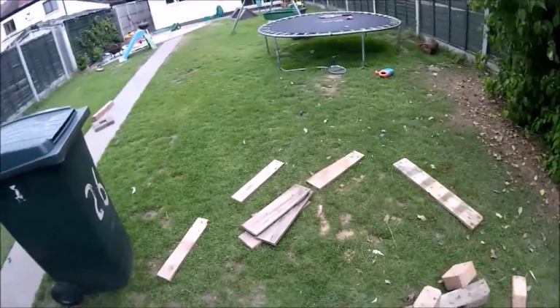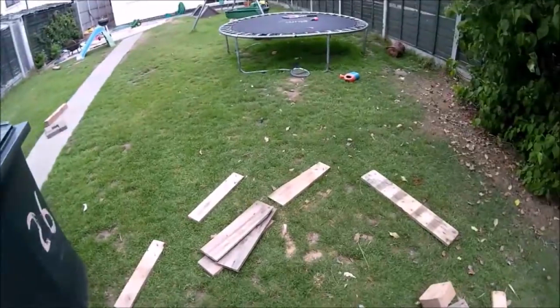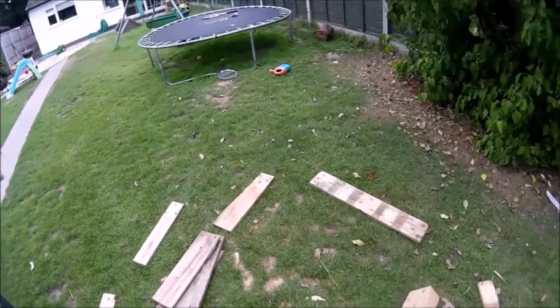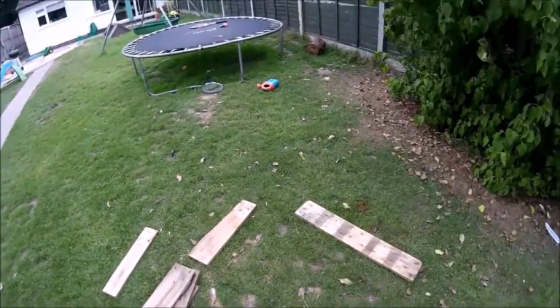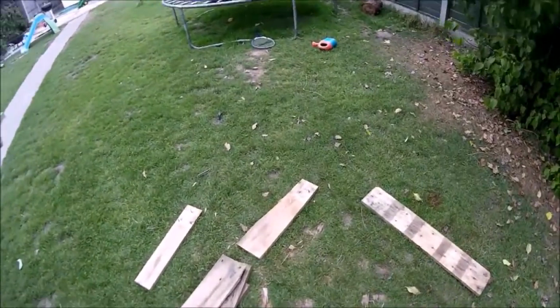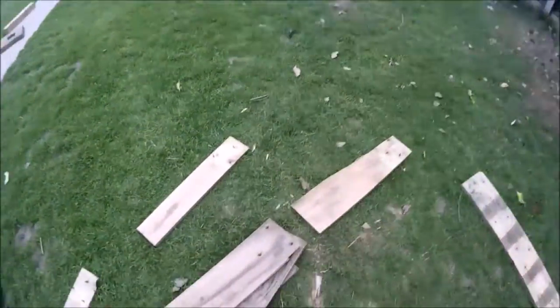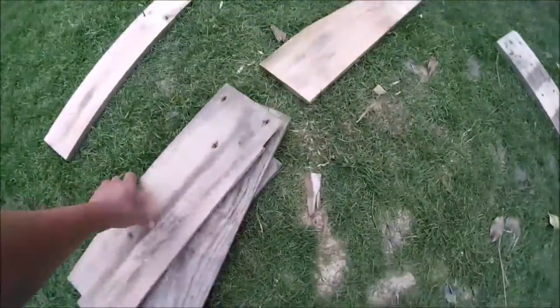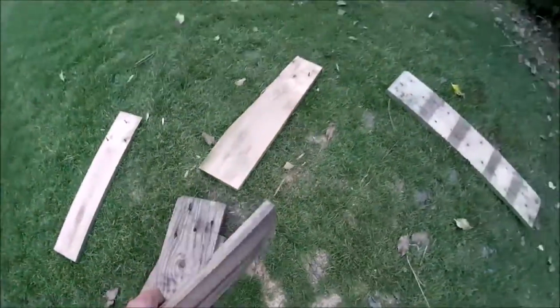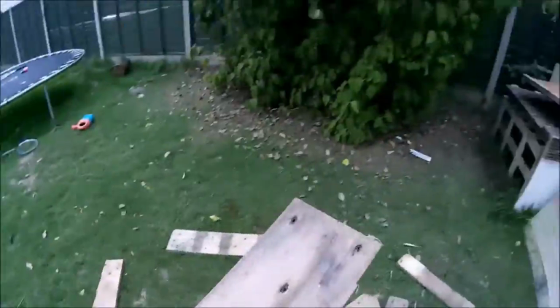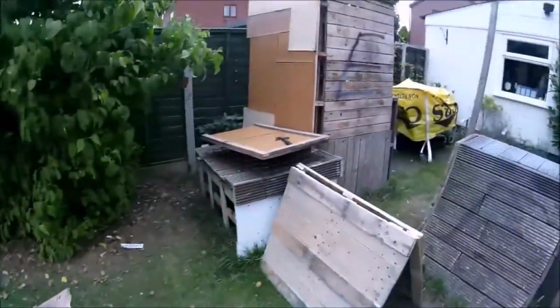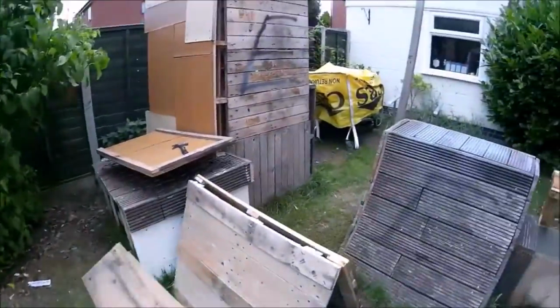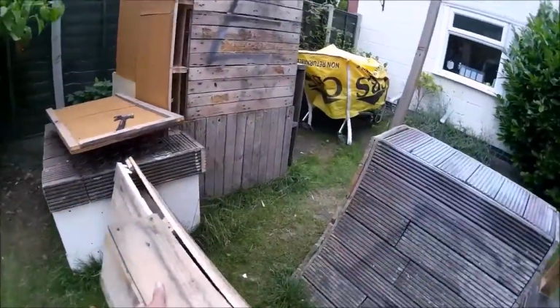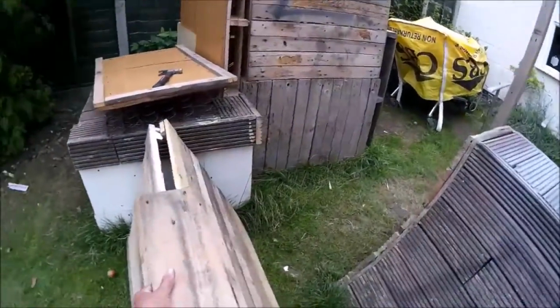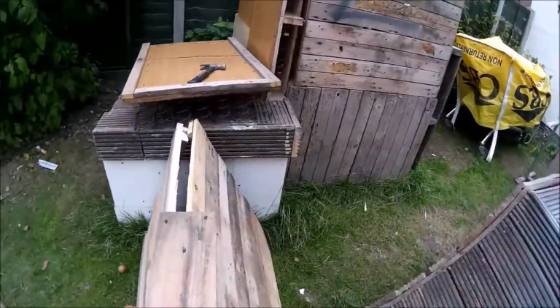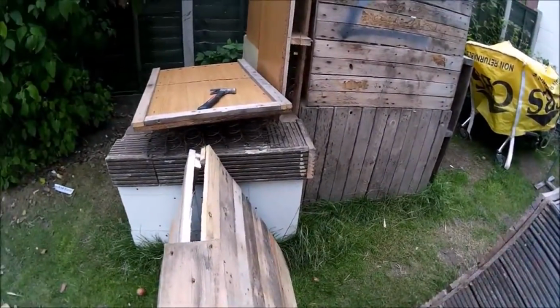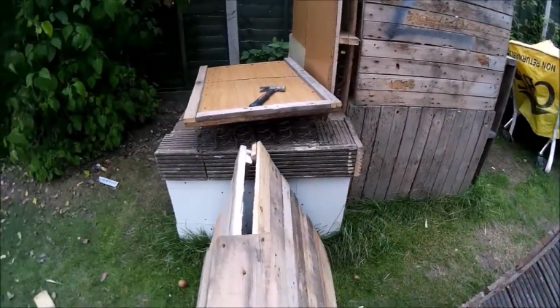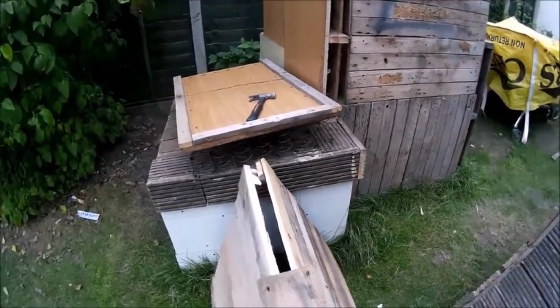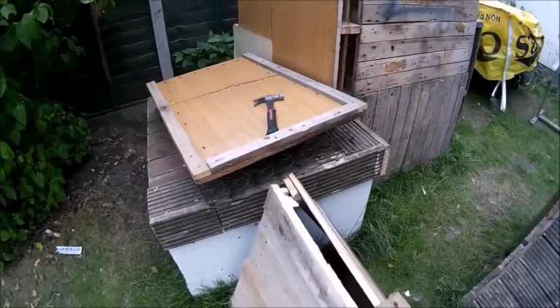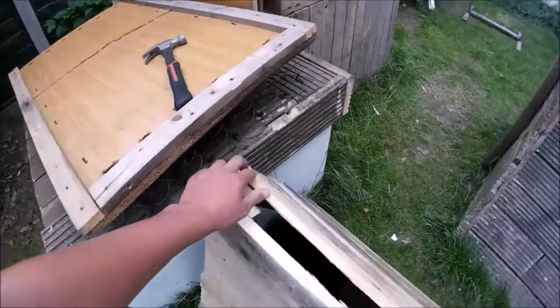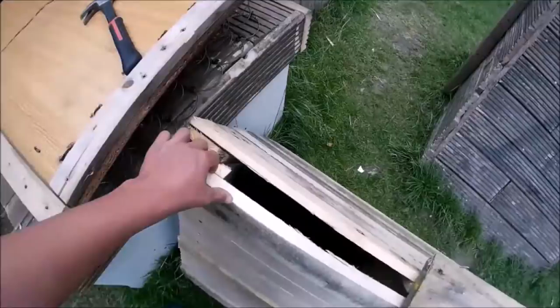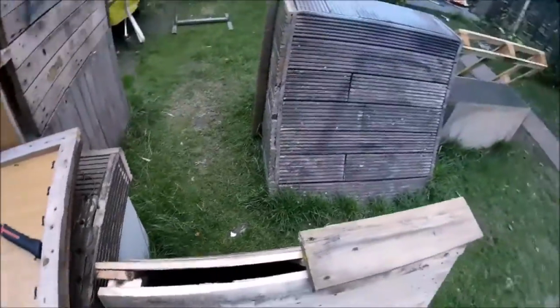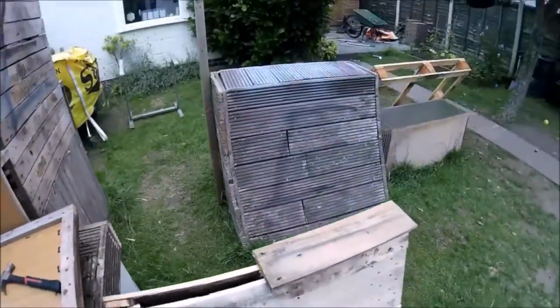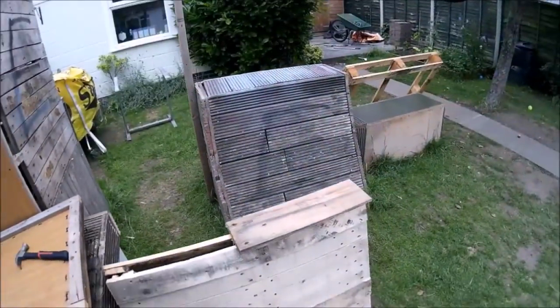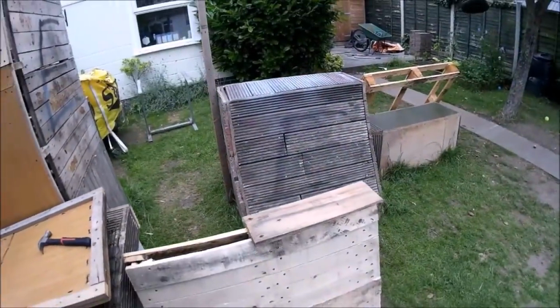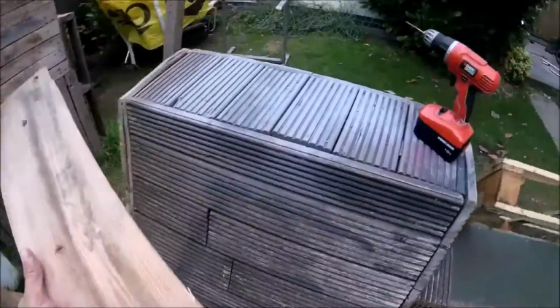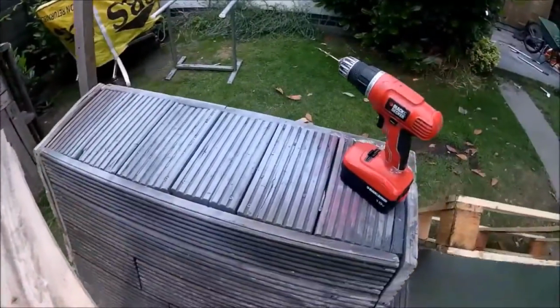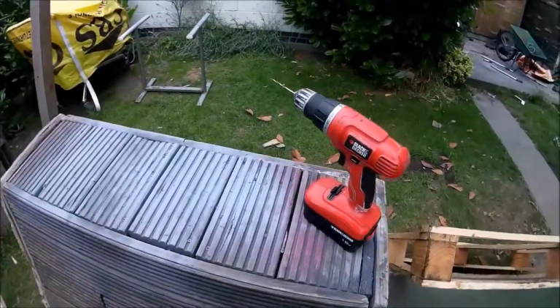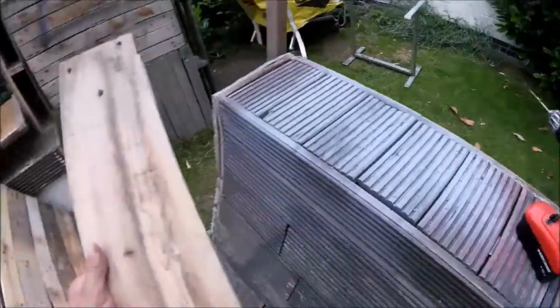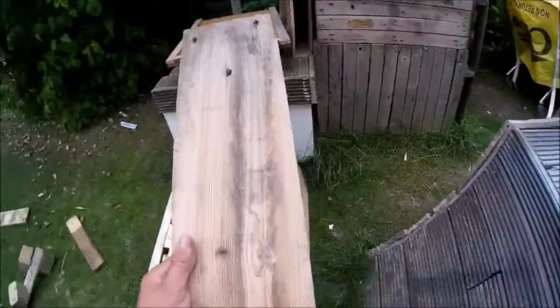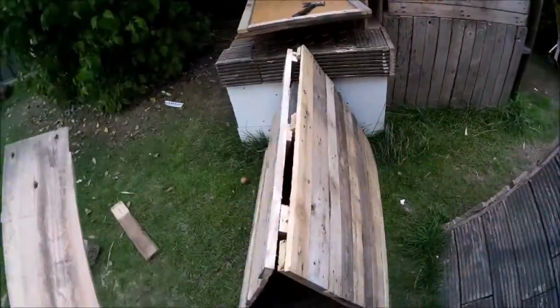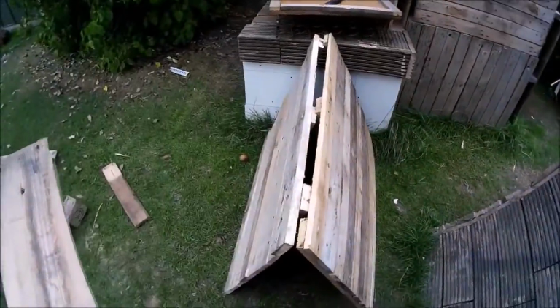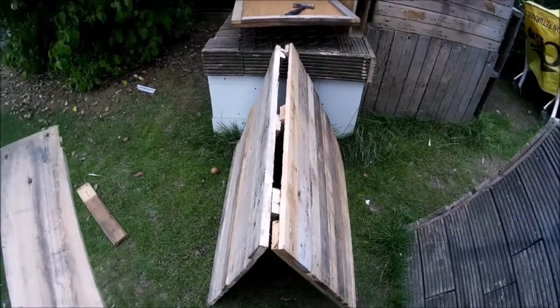I've got a ton of wood, broken up and stuff. I'm thinking planks along the top and then screw them in like here, and that should hold. I'm going to drill in a couple of pilot holes so that the screws go in at an angle.